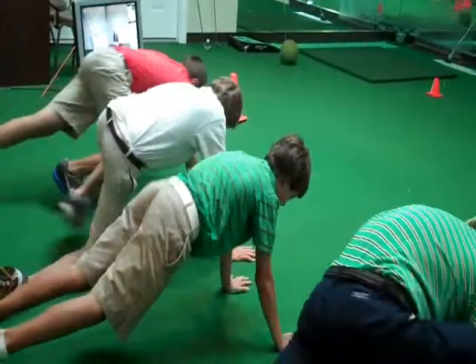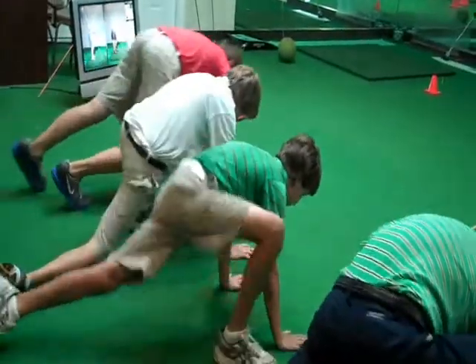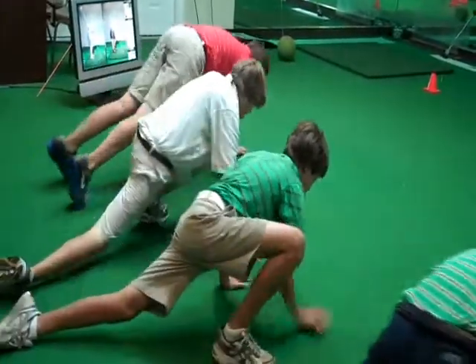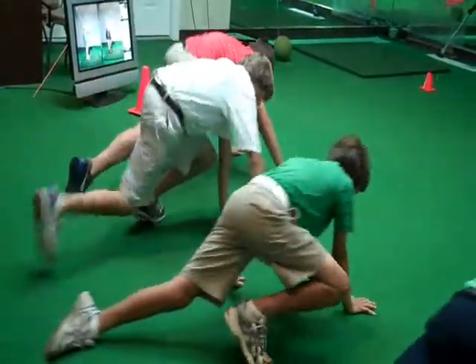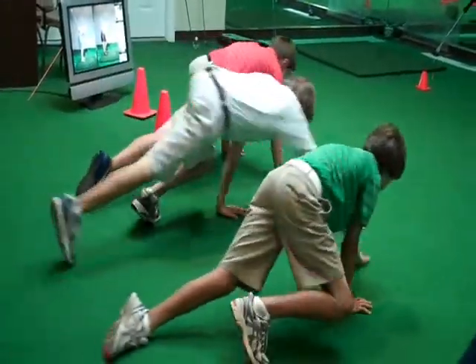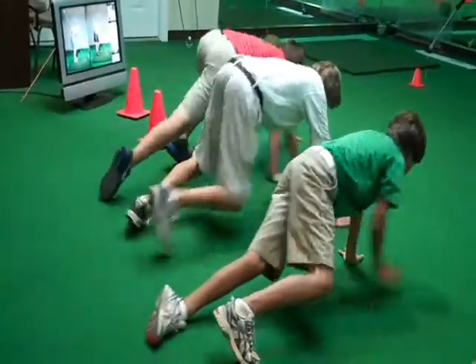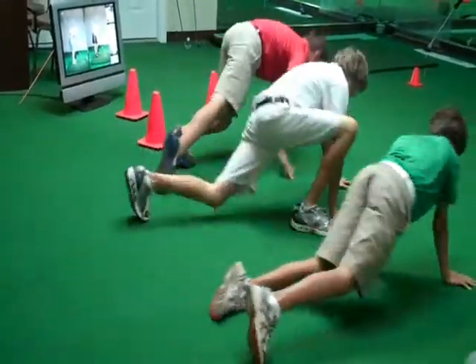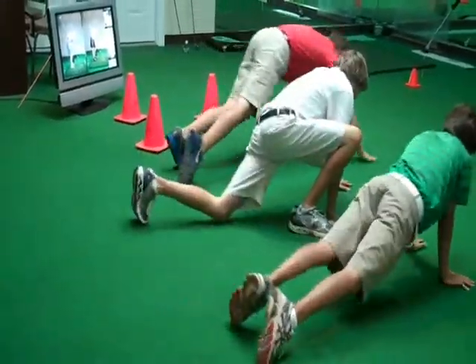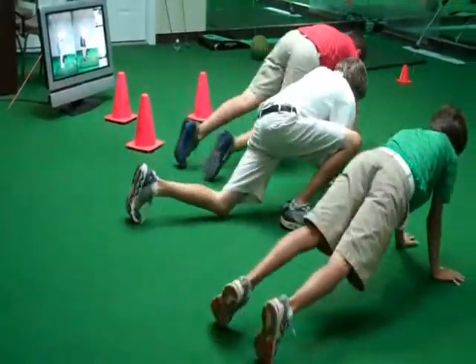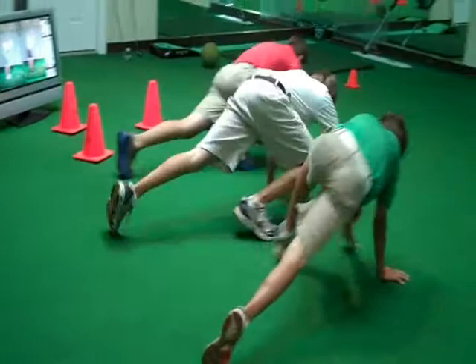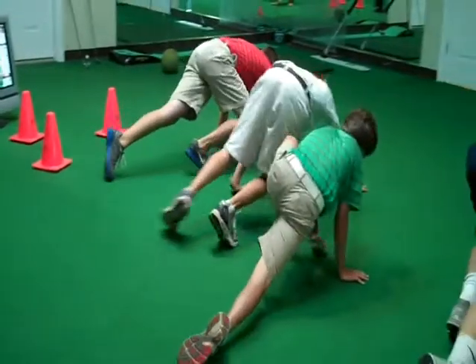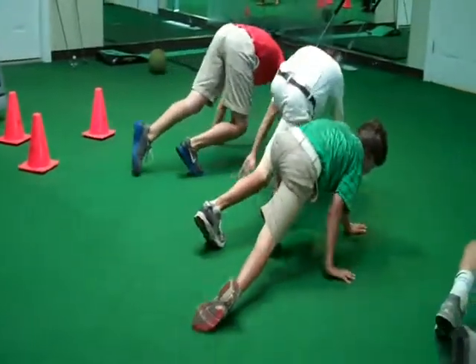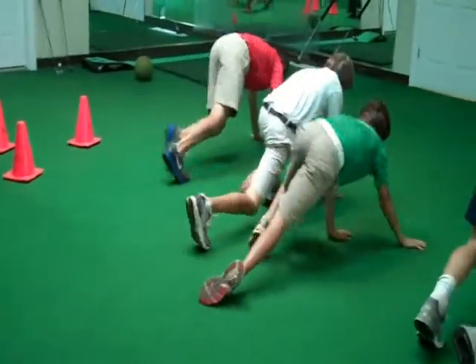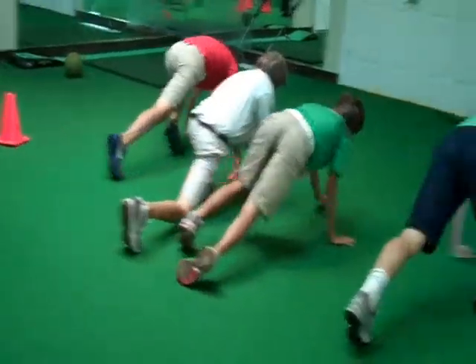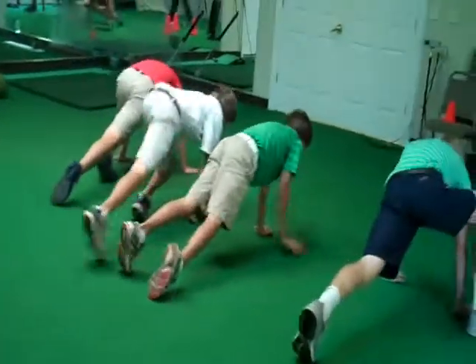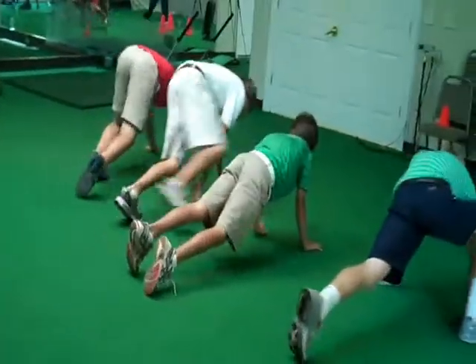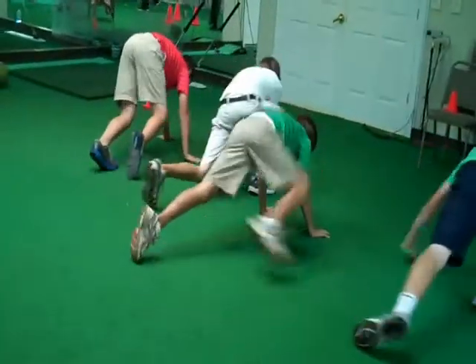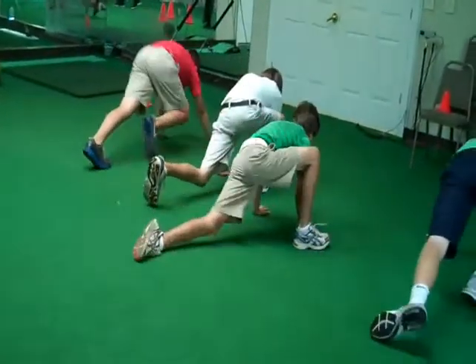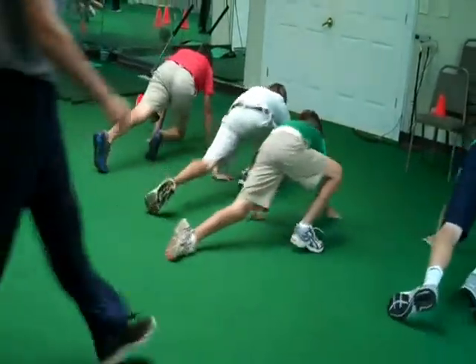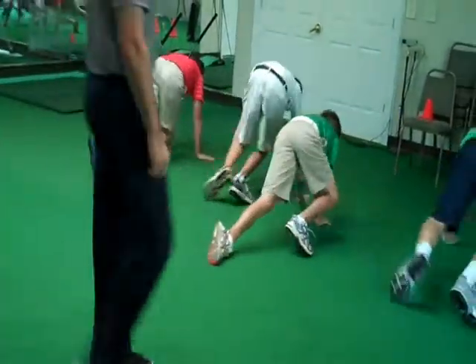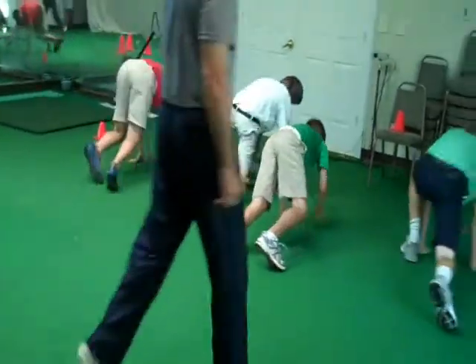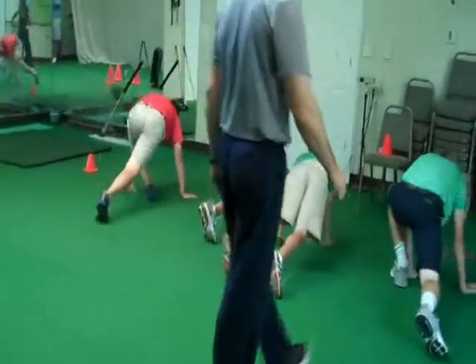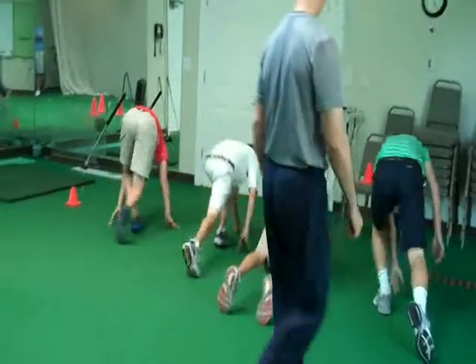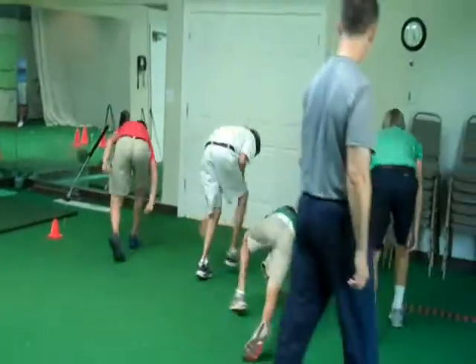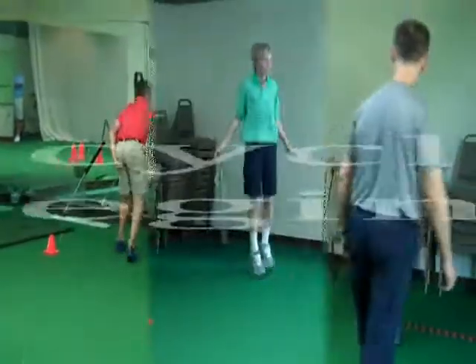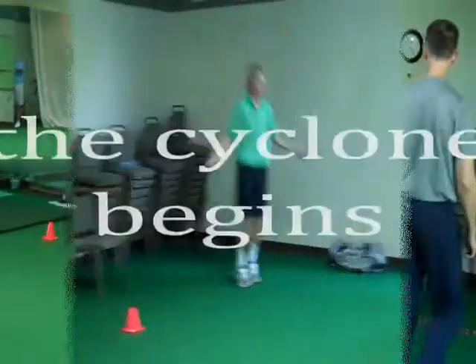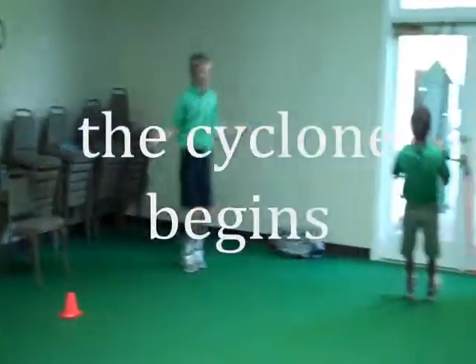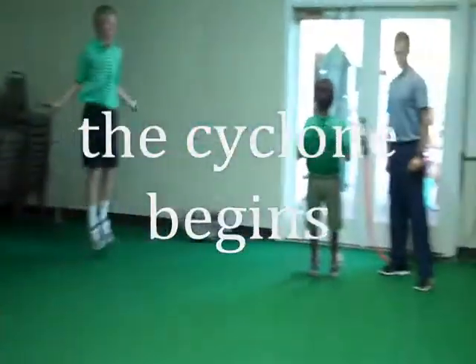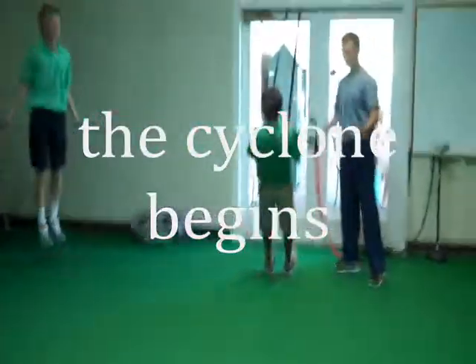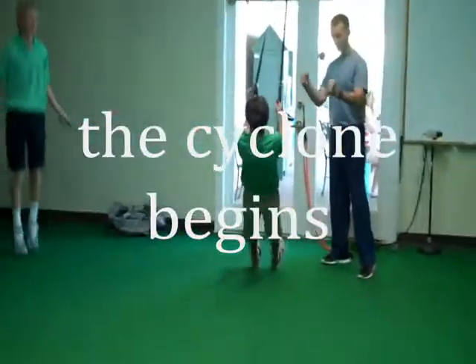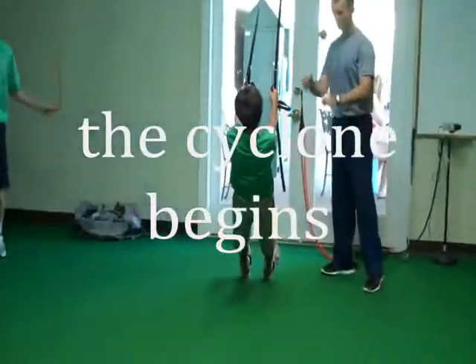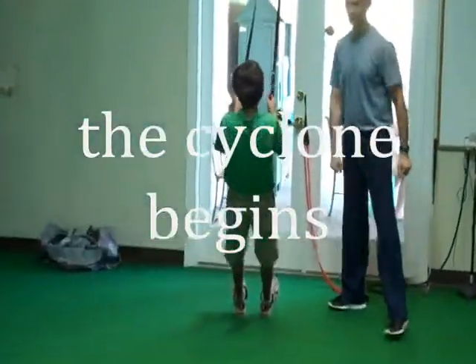Try to bring that foot to the opposite end. You can feel it's working in the upper body as well.